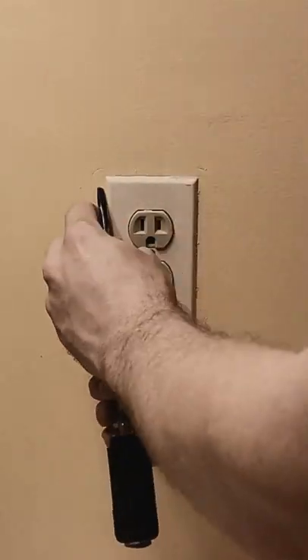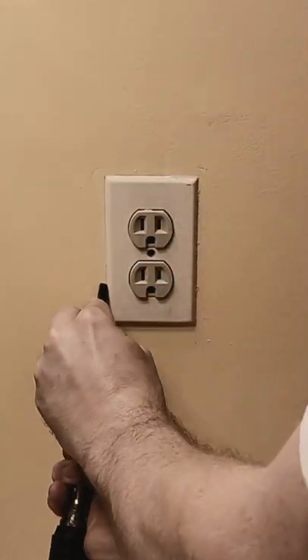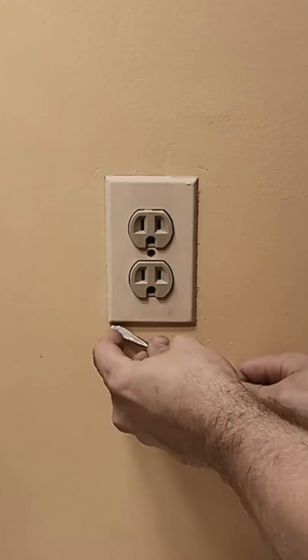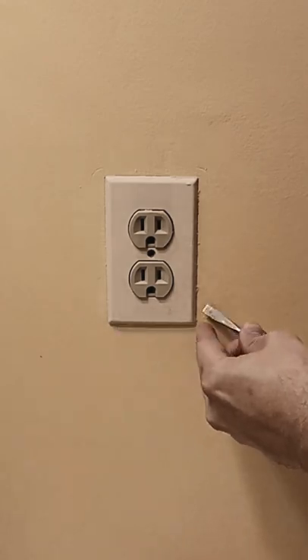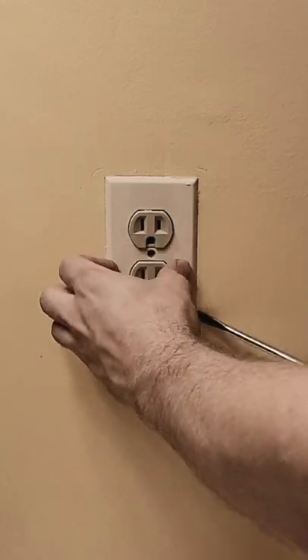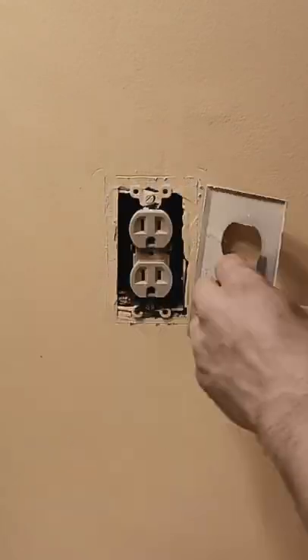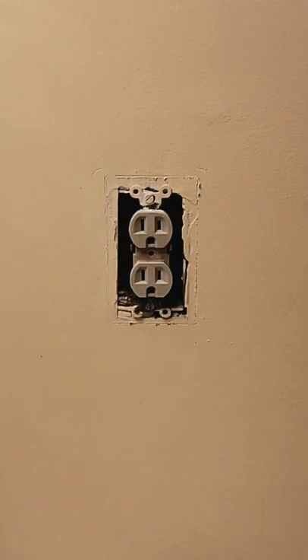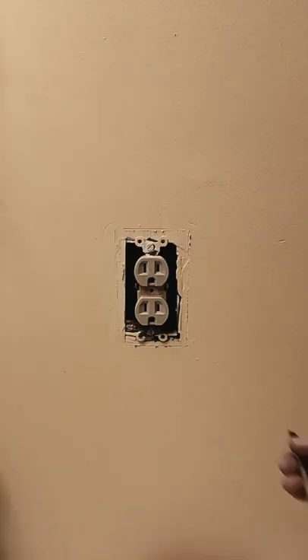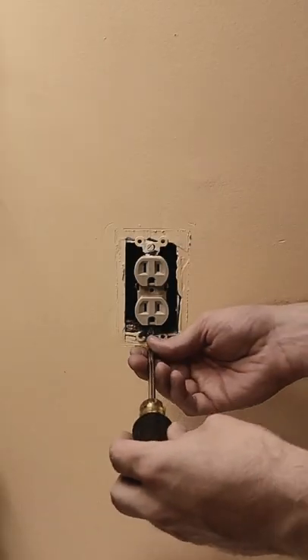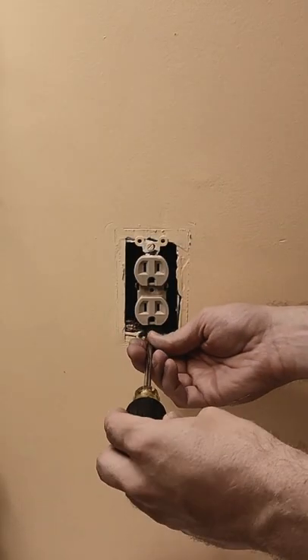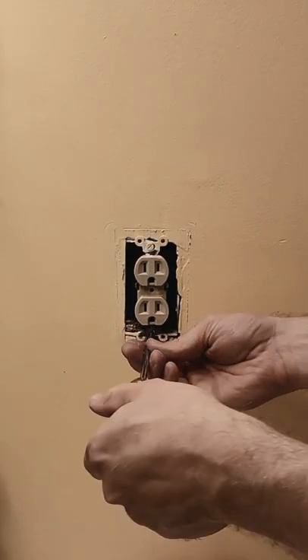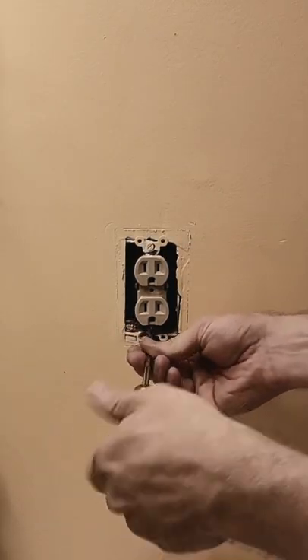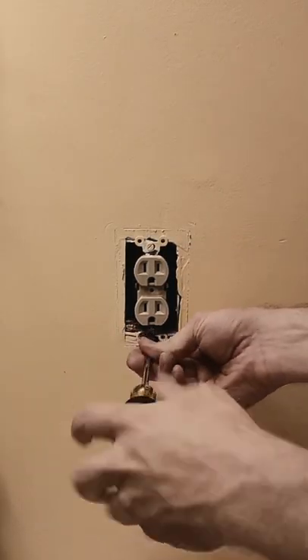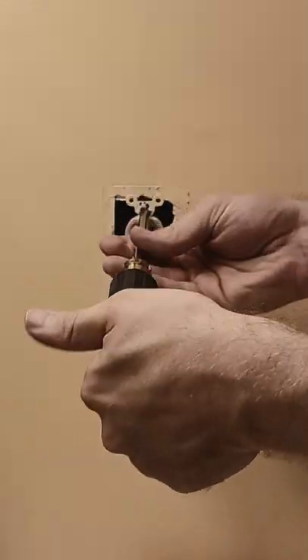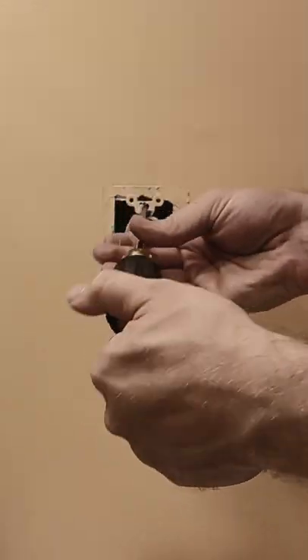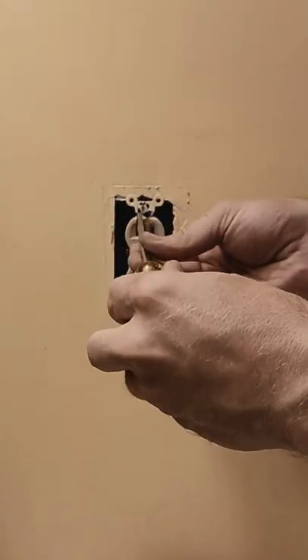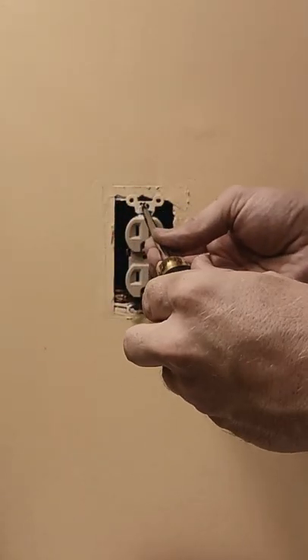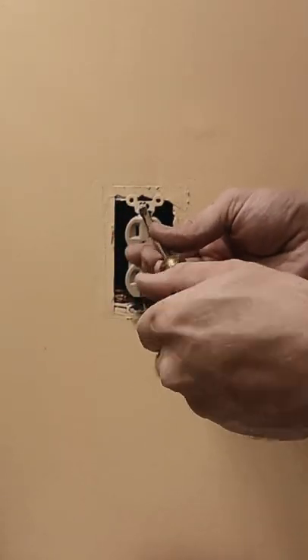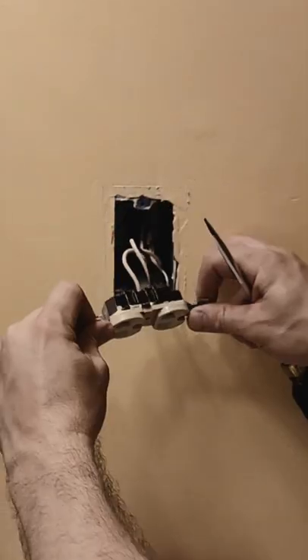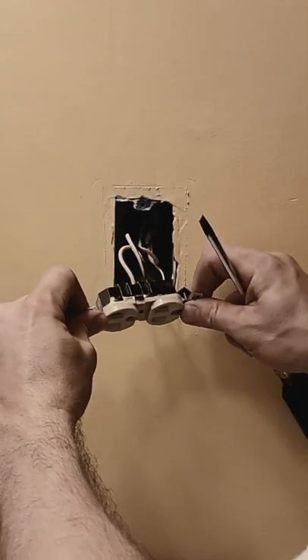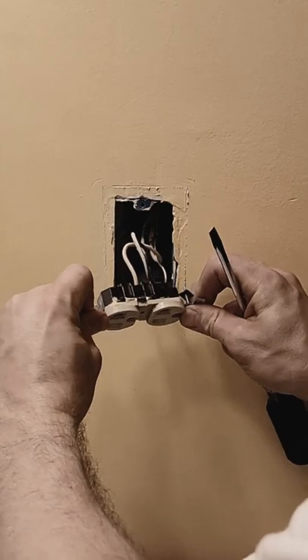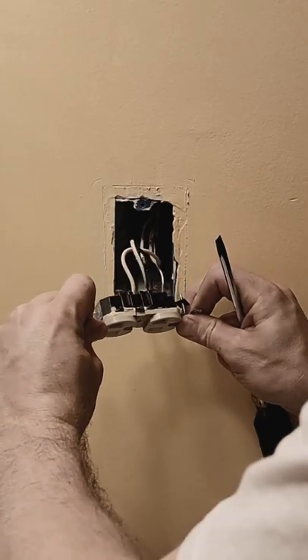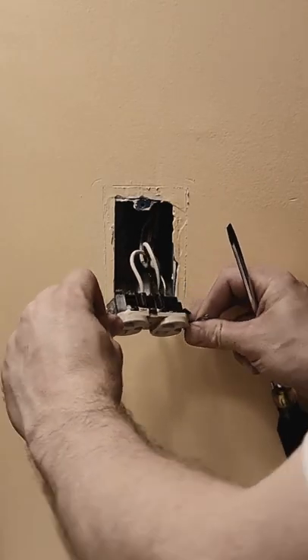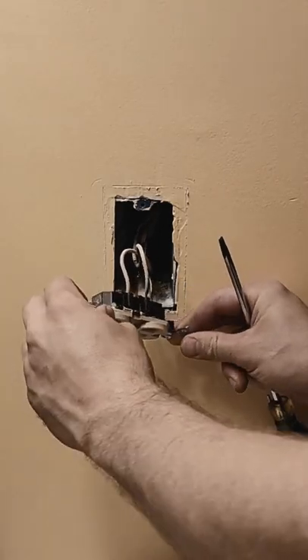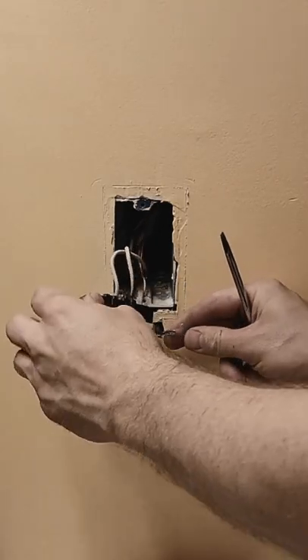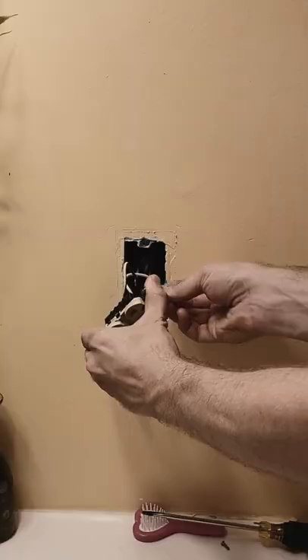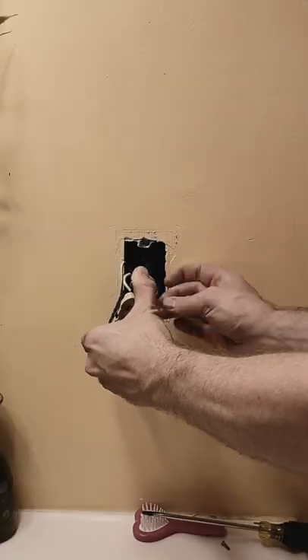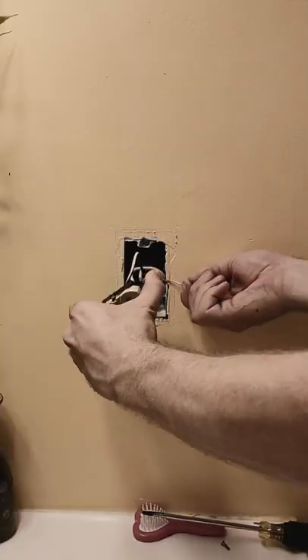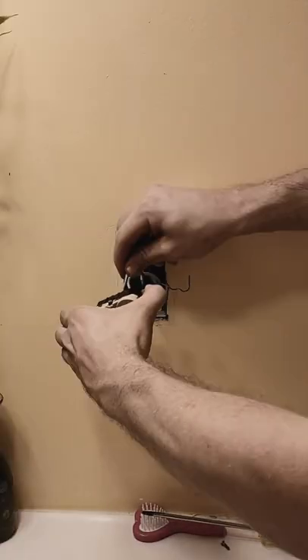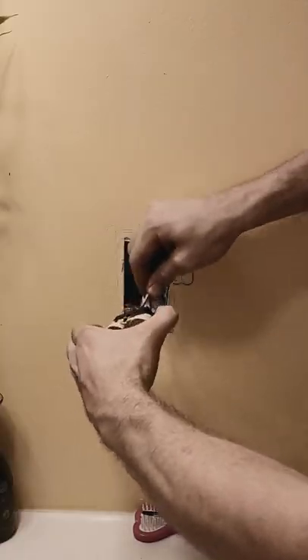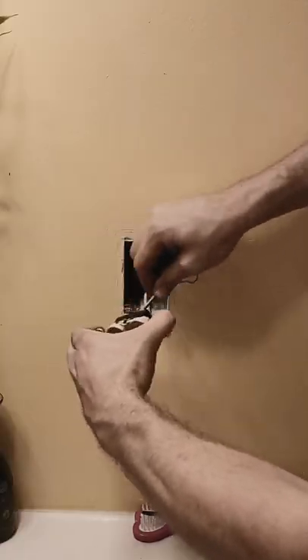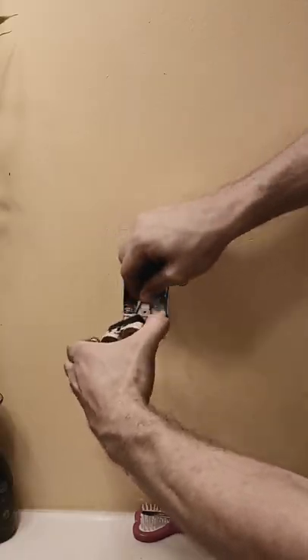Remove the screw in the center, then you can score around the paint on the plate. Then, using a flat or Phillips head screwdriver, remove the two screws that secure the receptacle to the wall box.